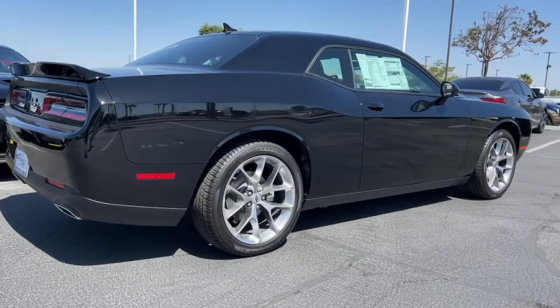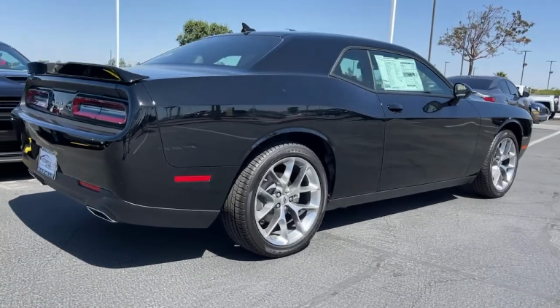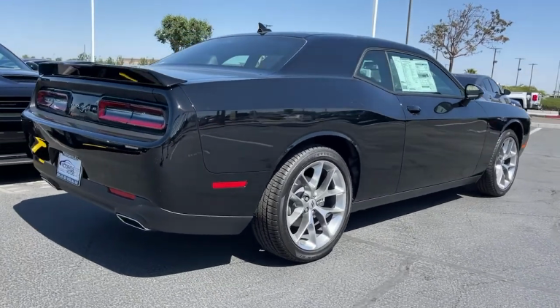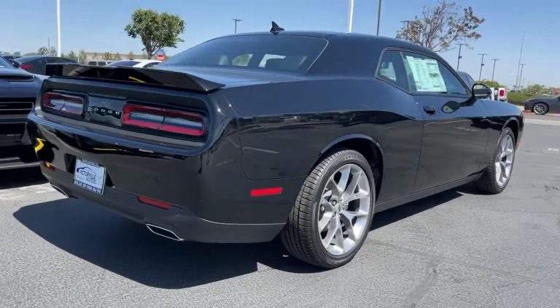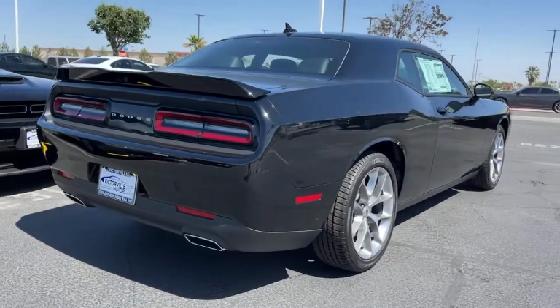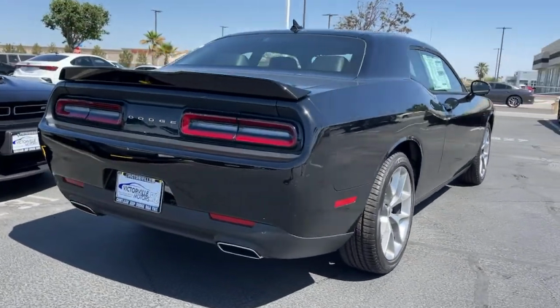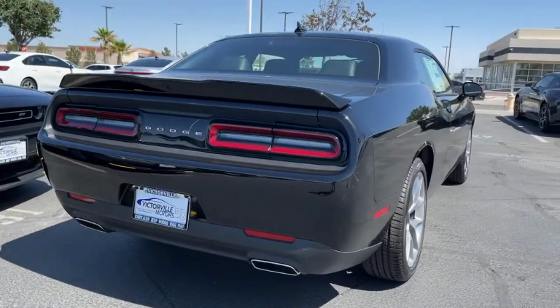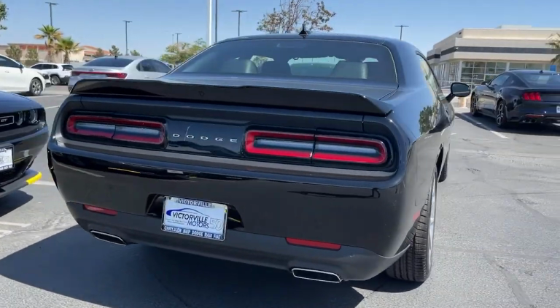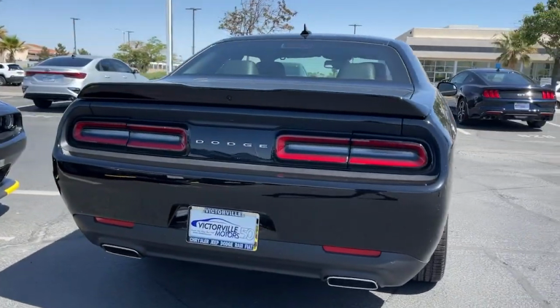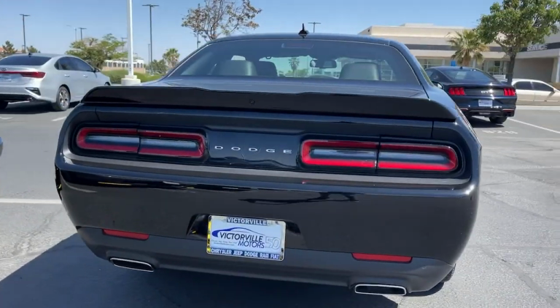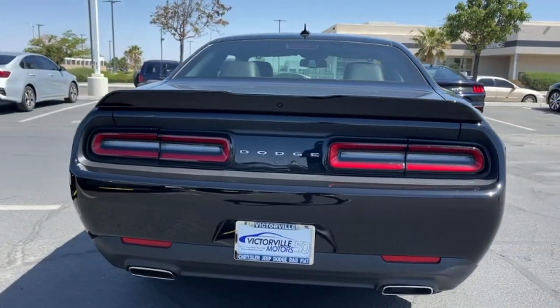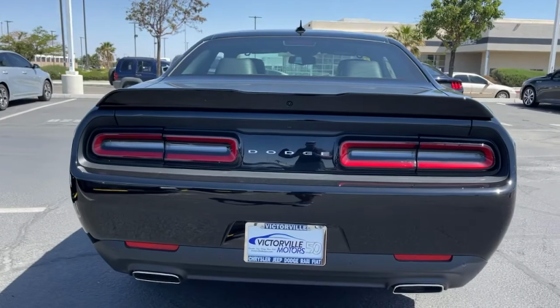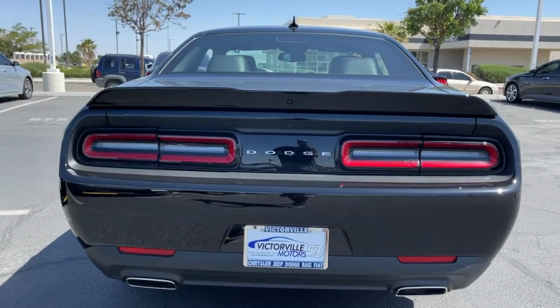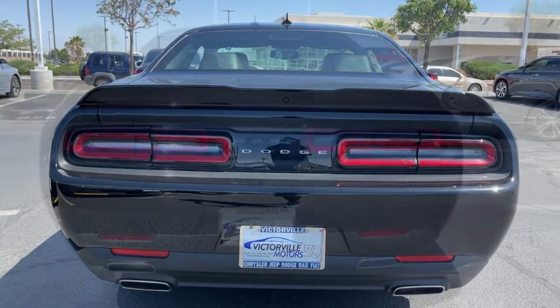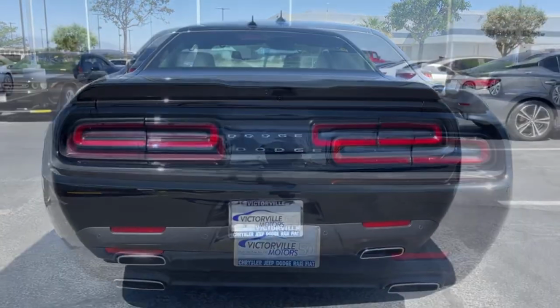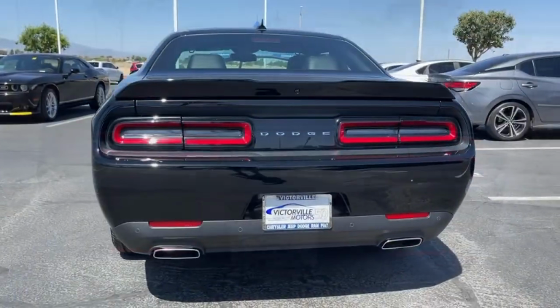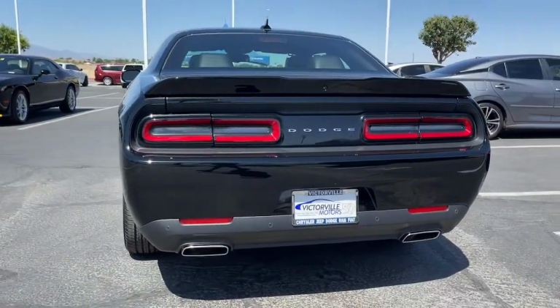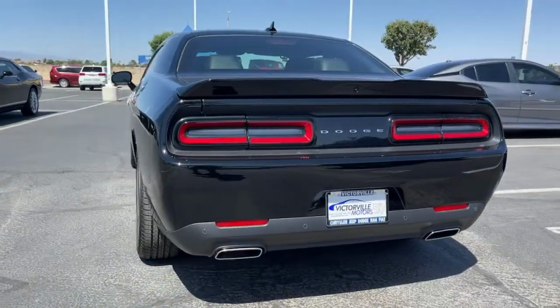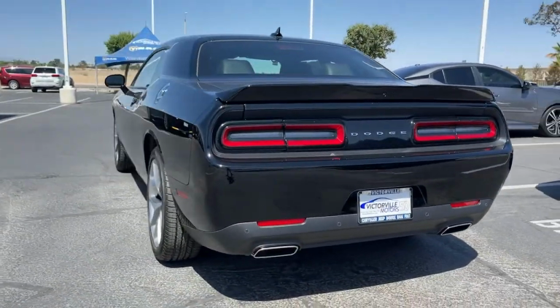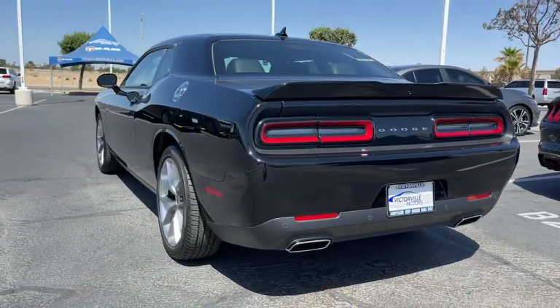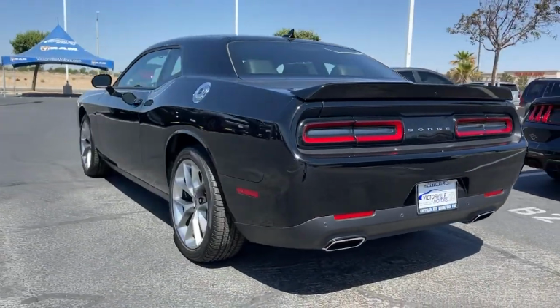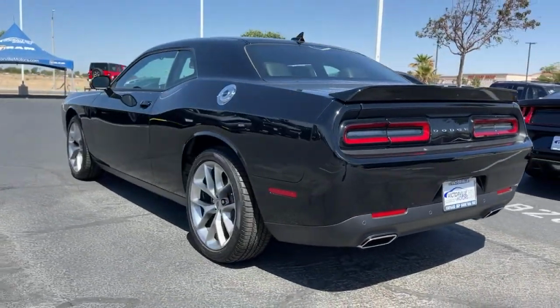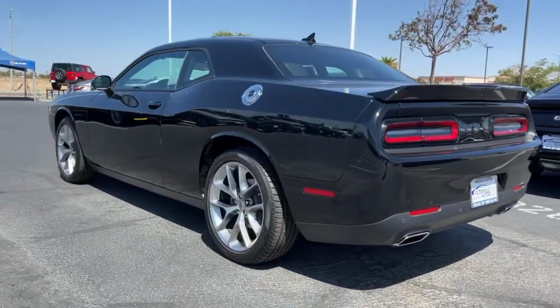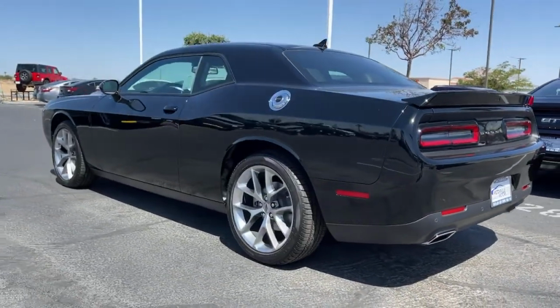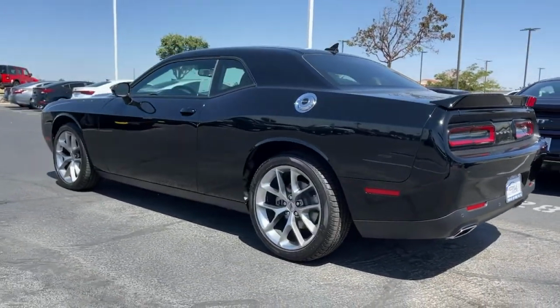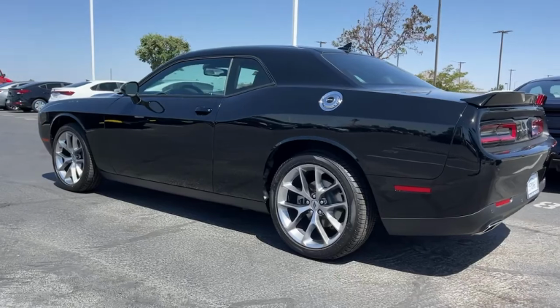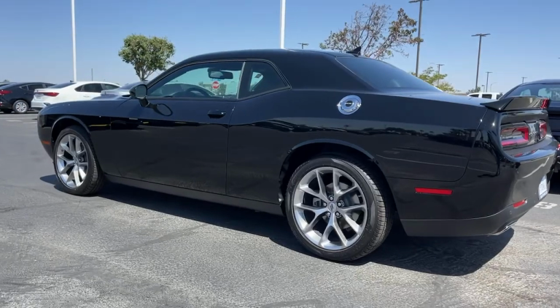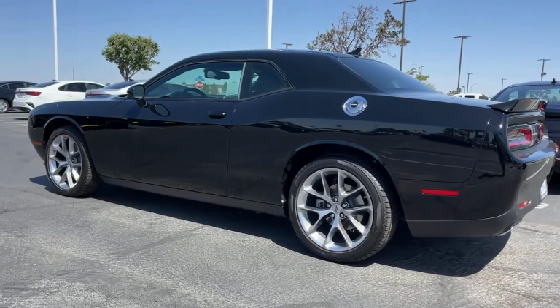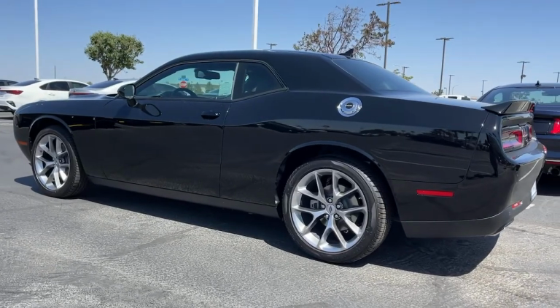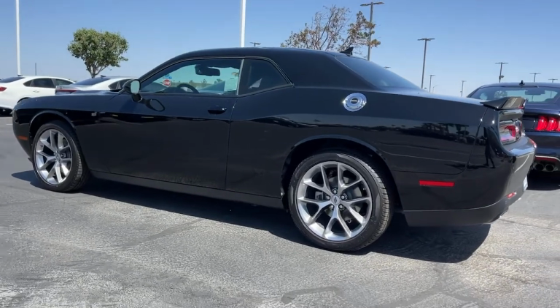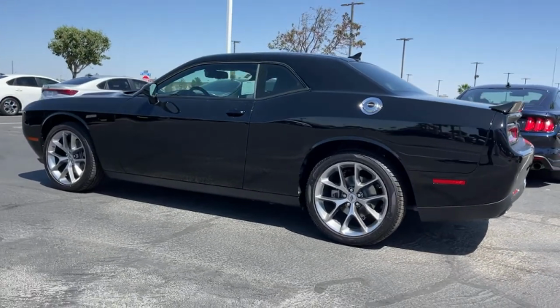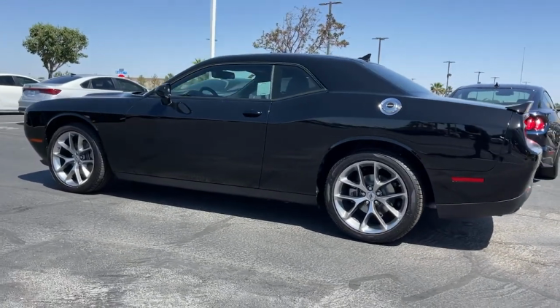These are just some of the great options this vehicle comes with: keyless entry, fog lamps, remote engine start, backup camera, blind spot monitor.